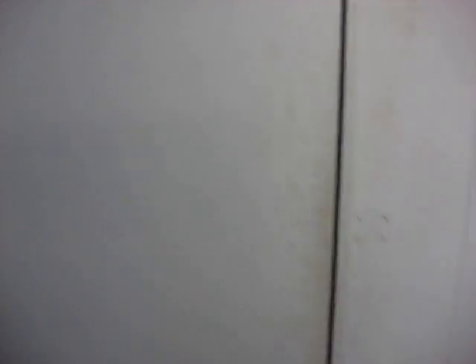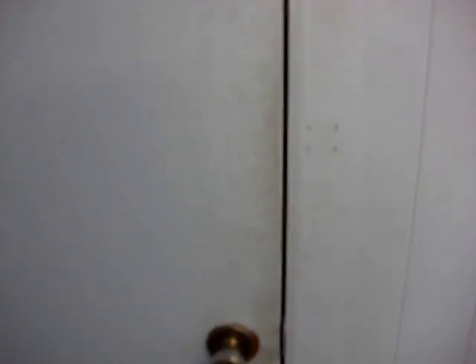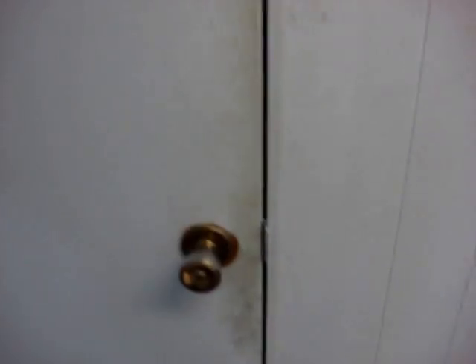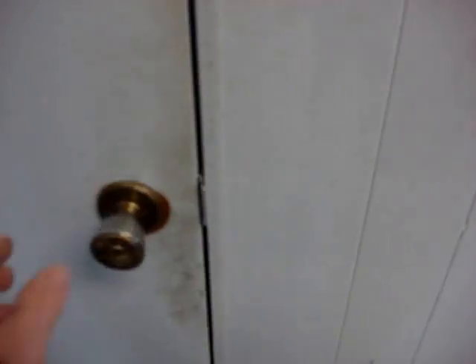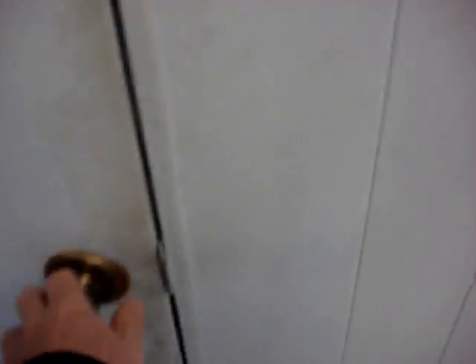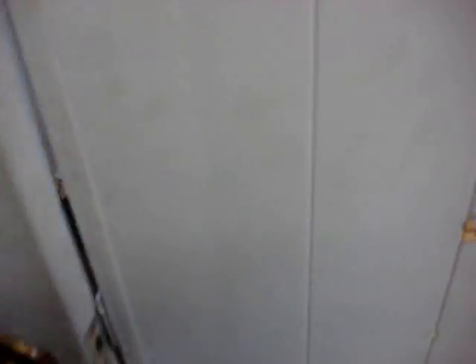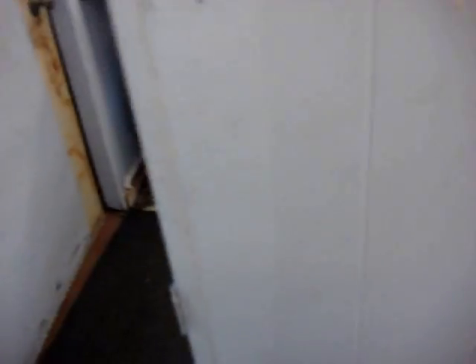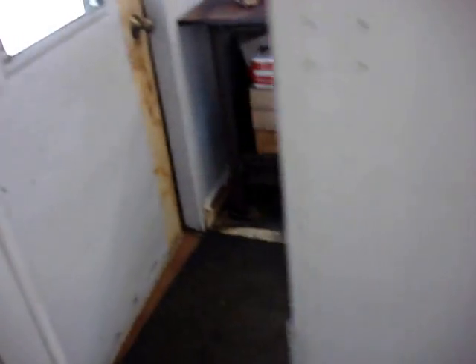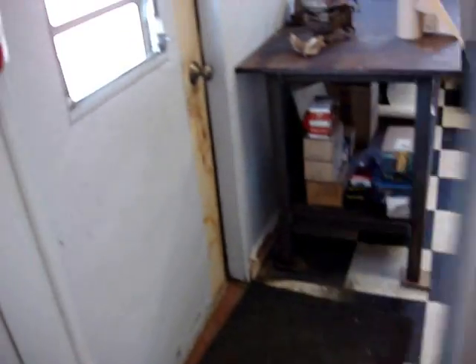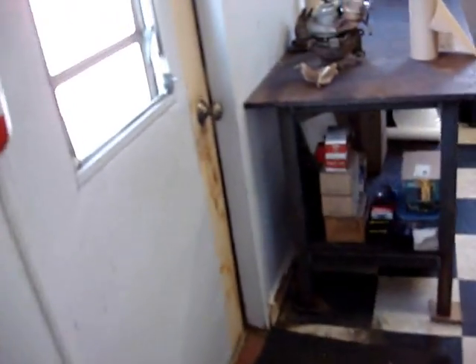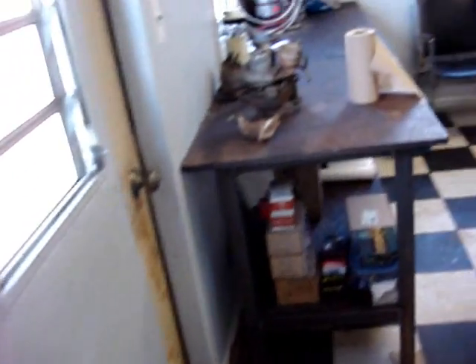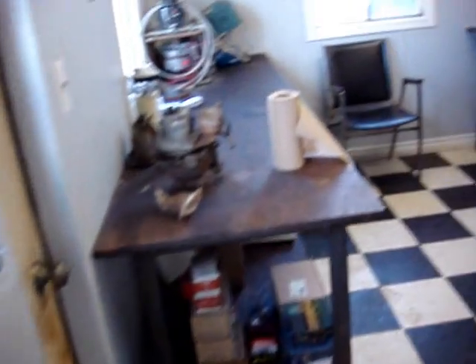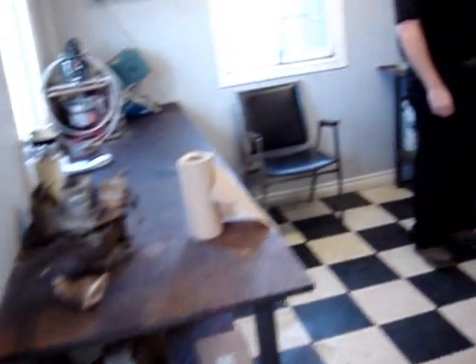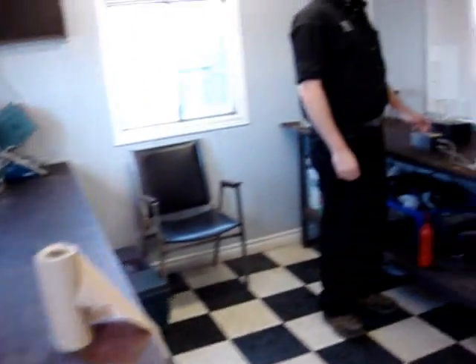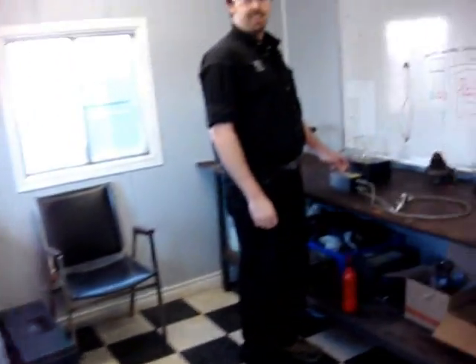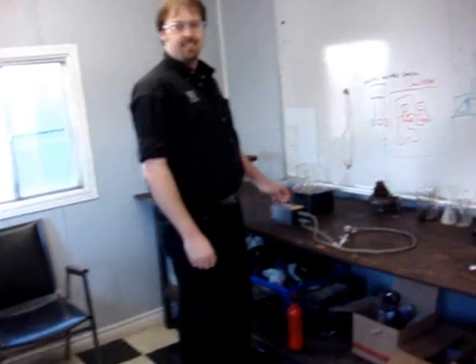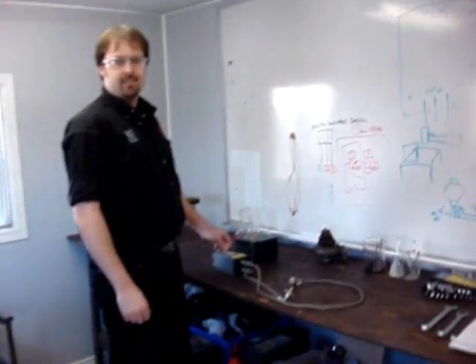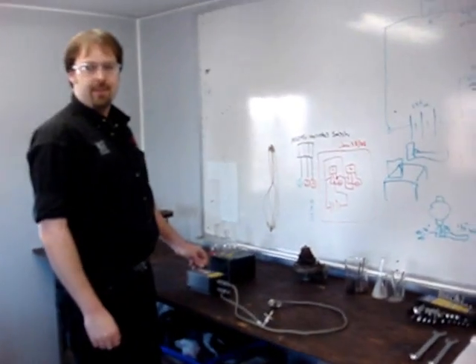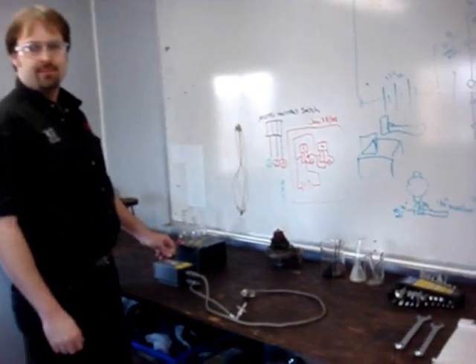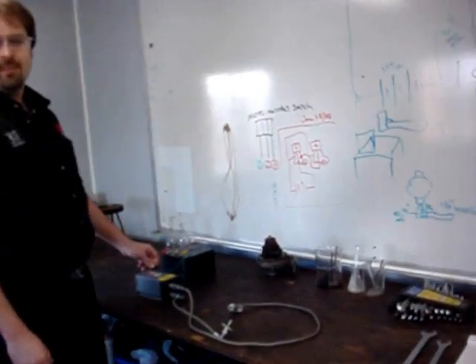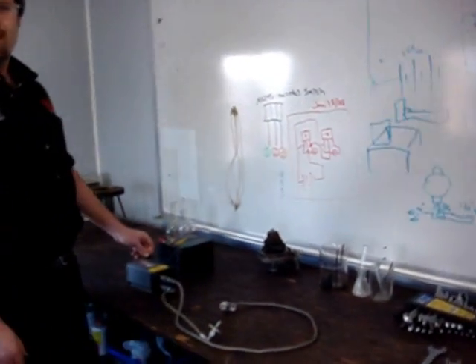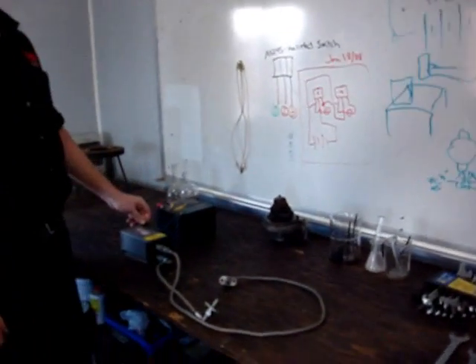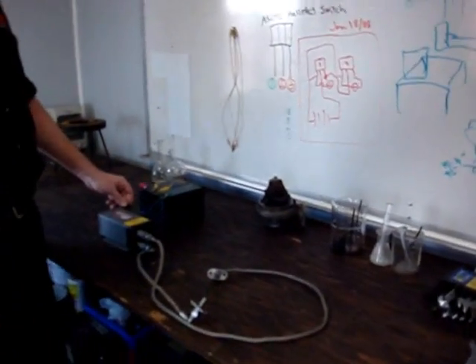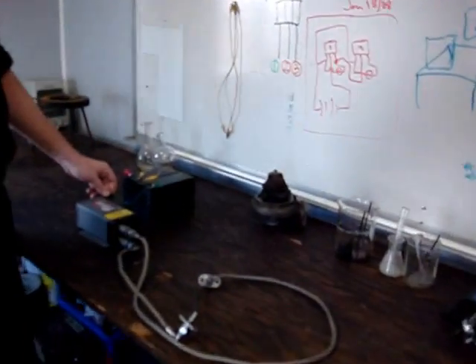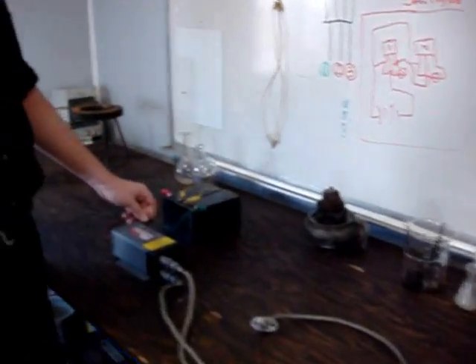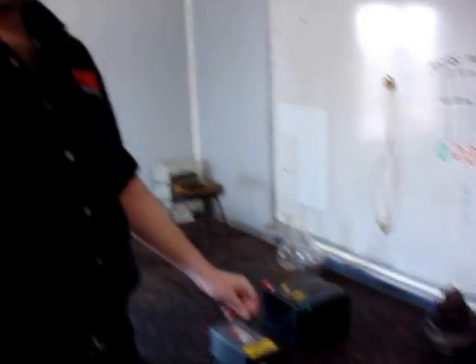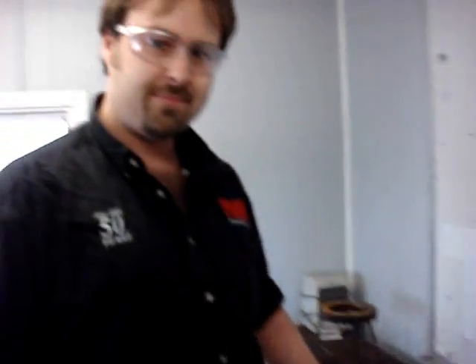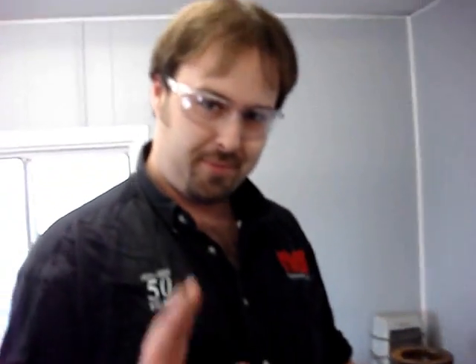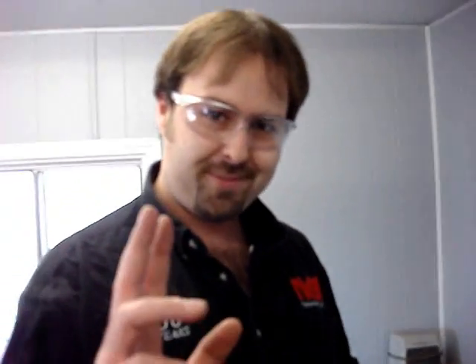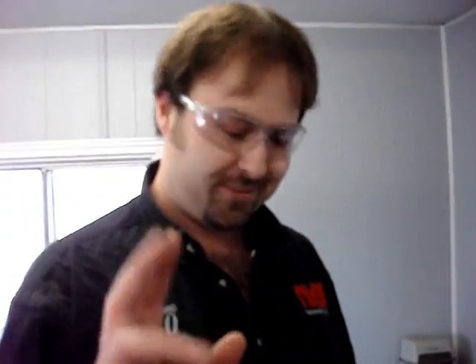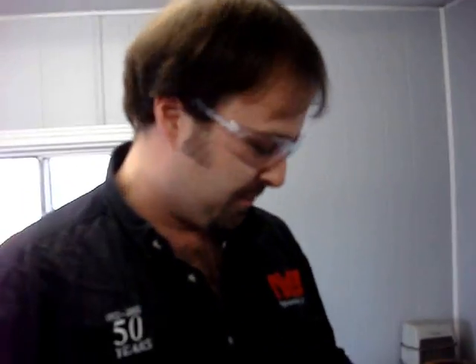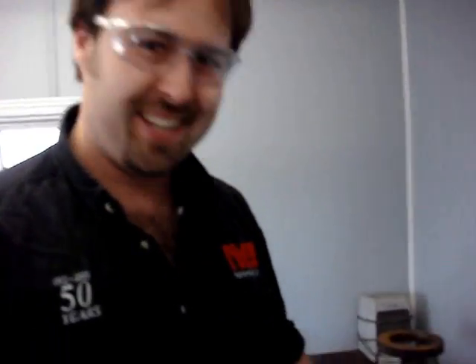Welcome to TurboTown. This is NTC's lab where Josh is set up here testing a Bendix ignition exciter. How's it going, Josh? It's going good.